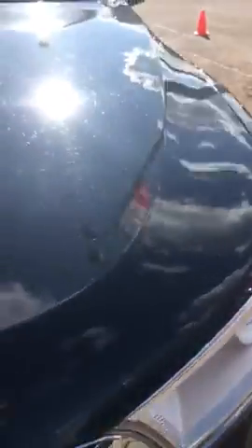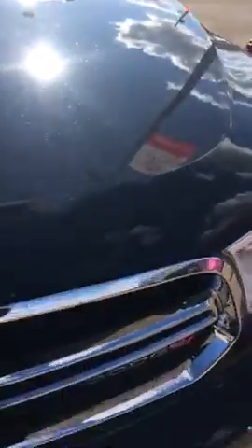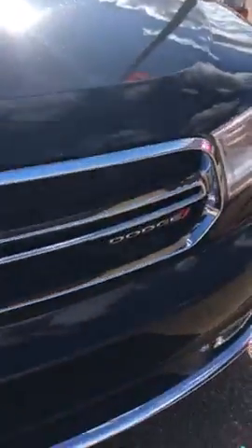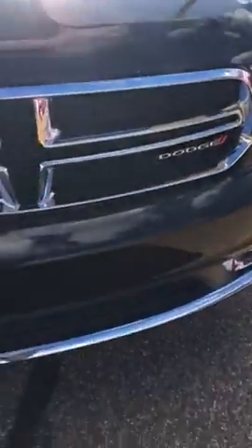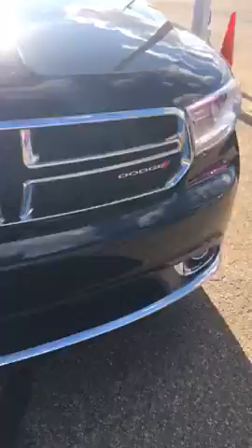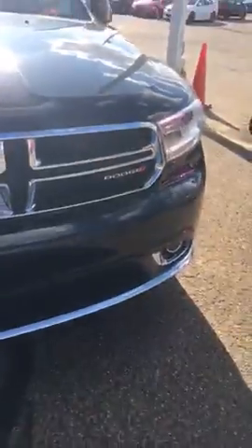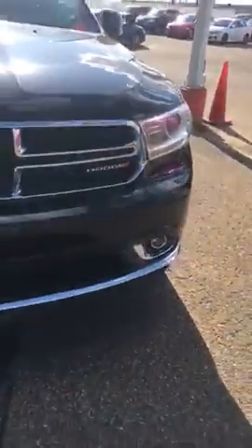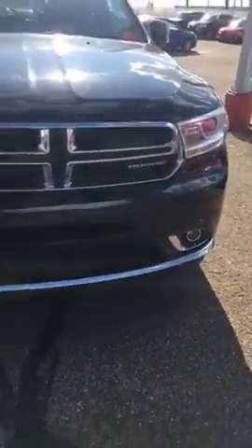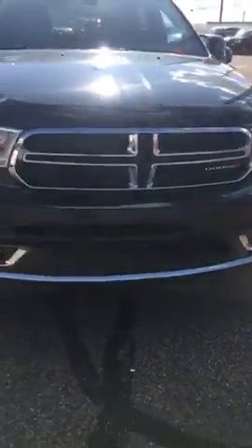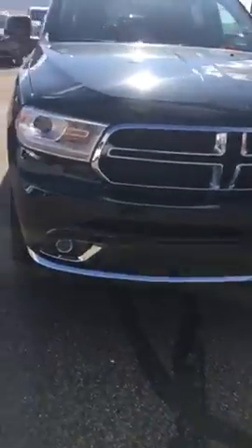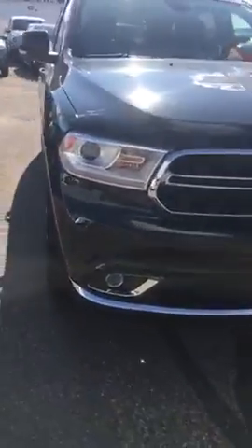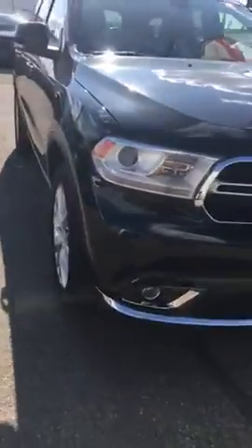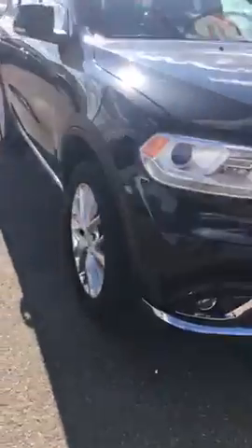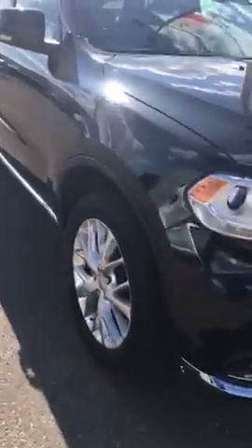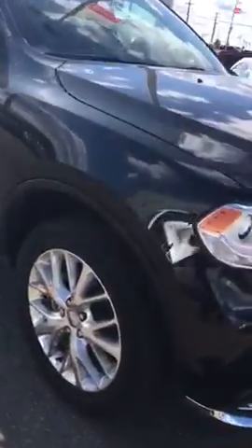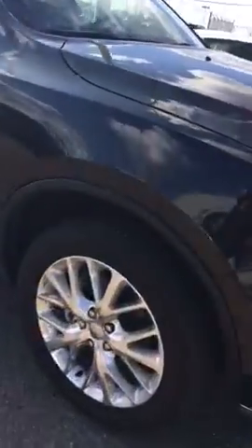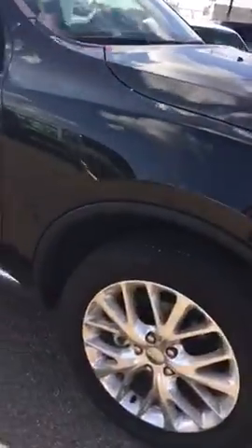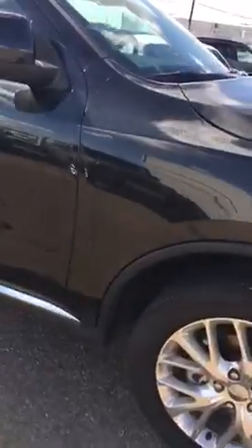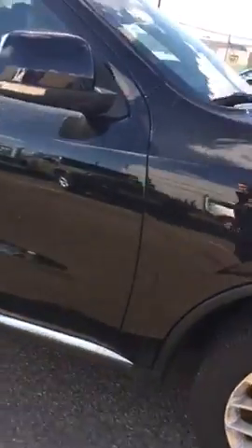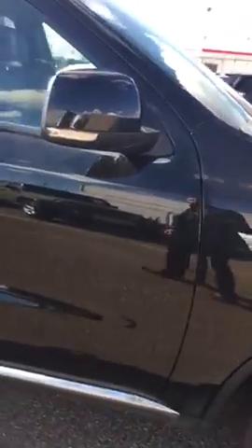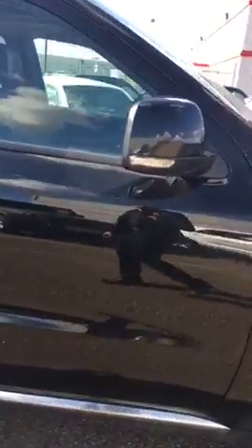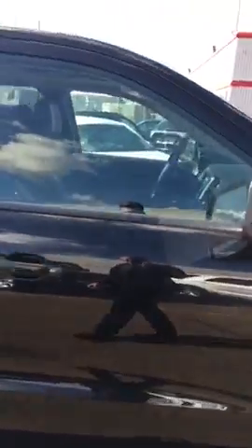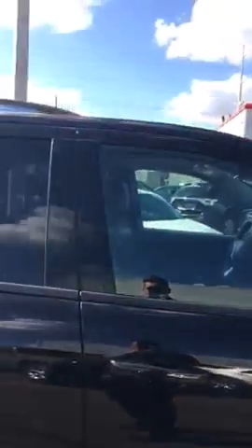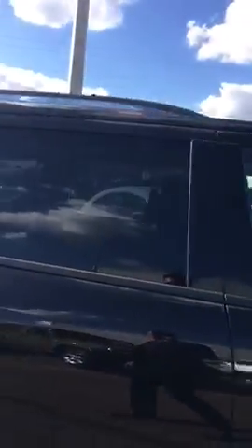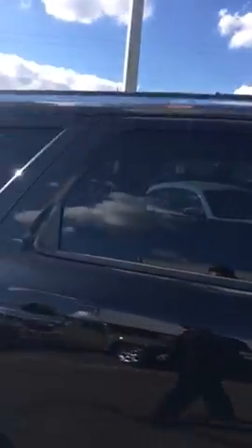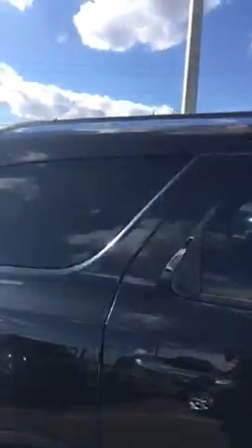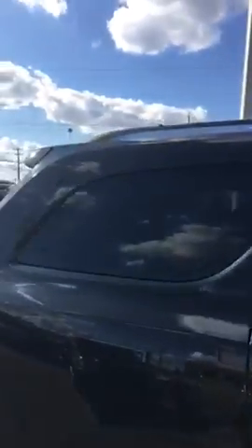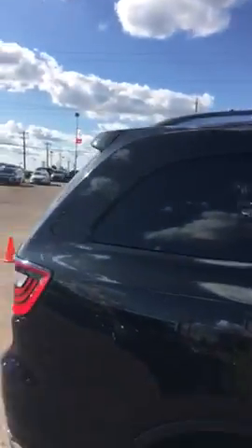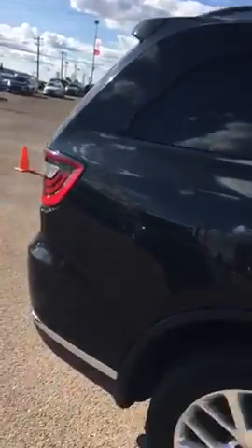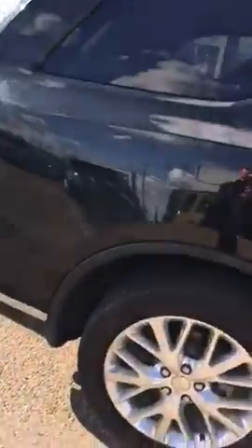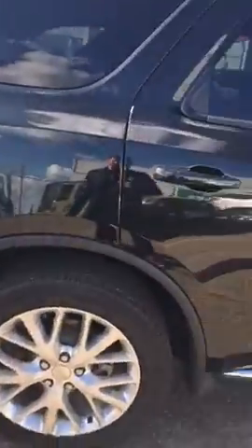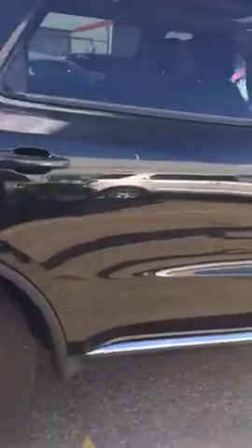I looked at it pretty closely for you so I could let you know, since you're coming from Red Deer. For a black car, black body — very, very clean. Nothing wrong with it whatsoever.